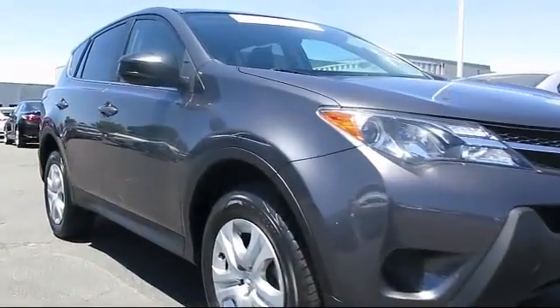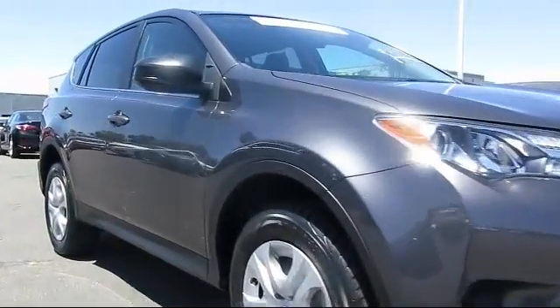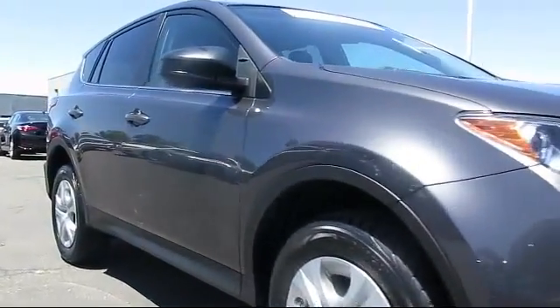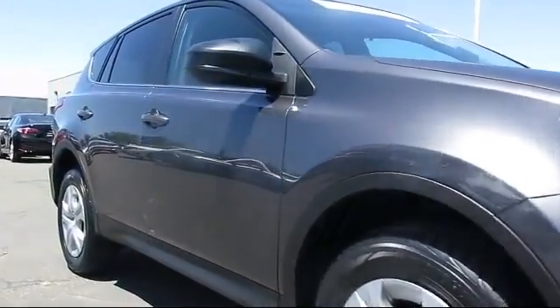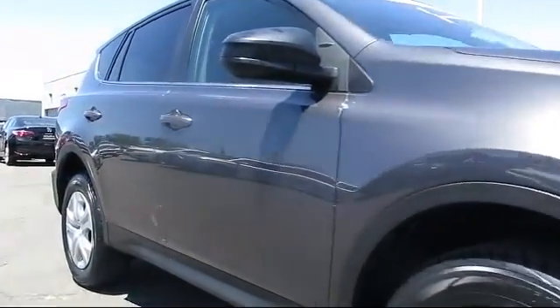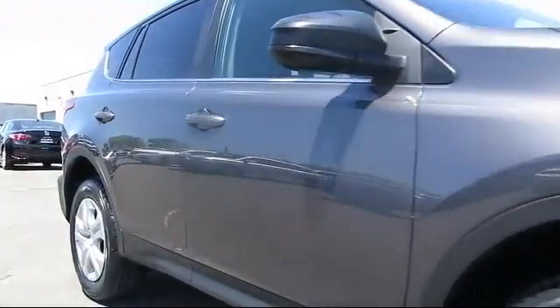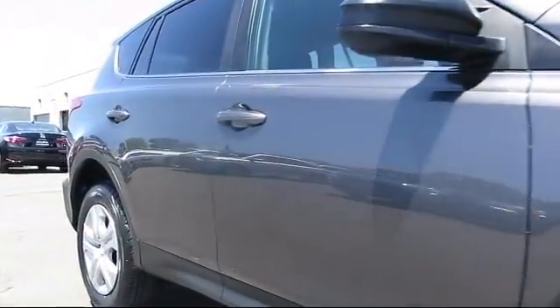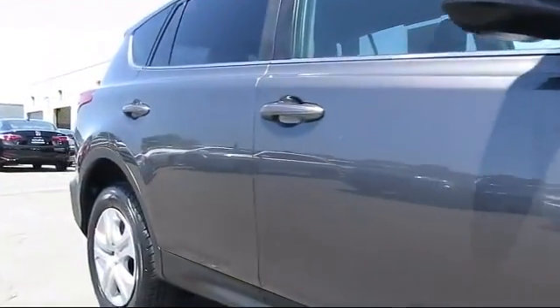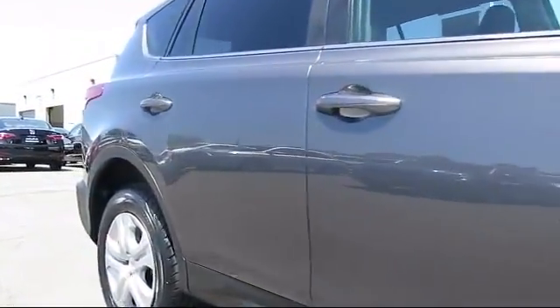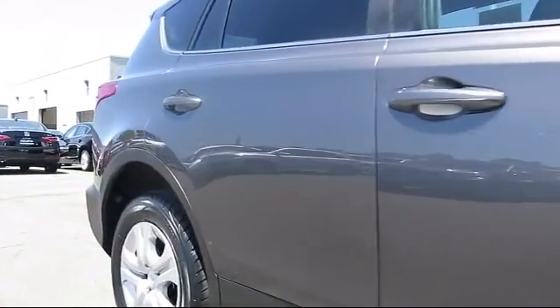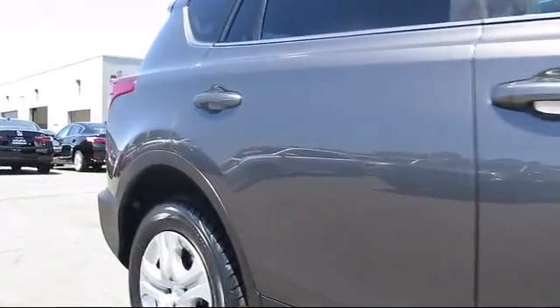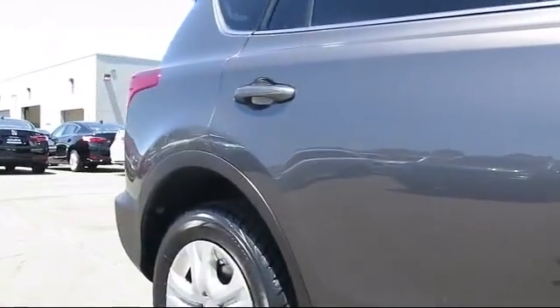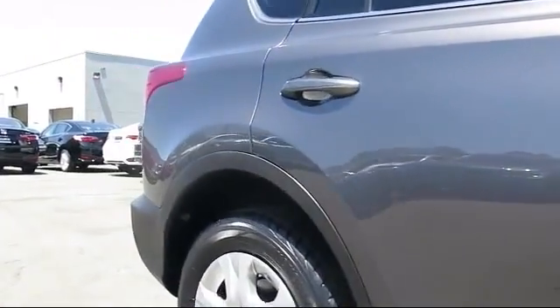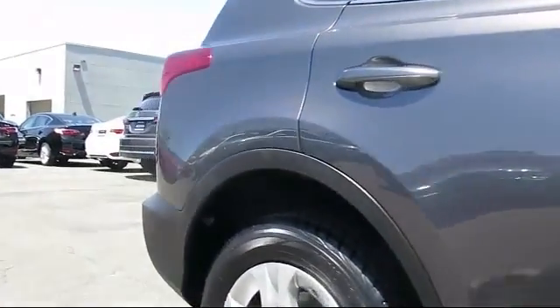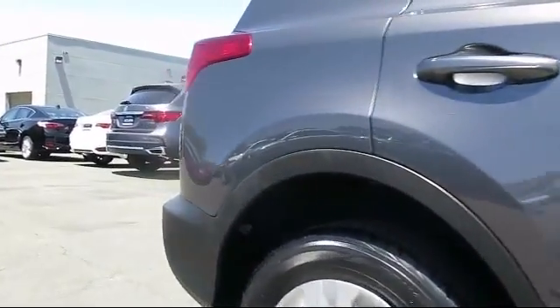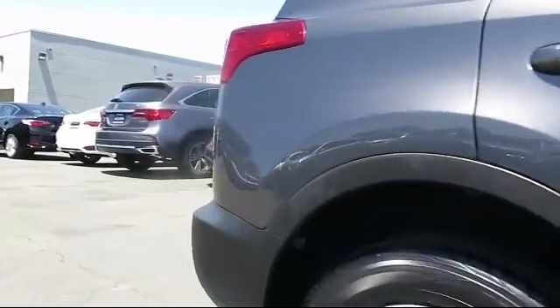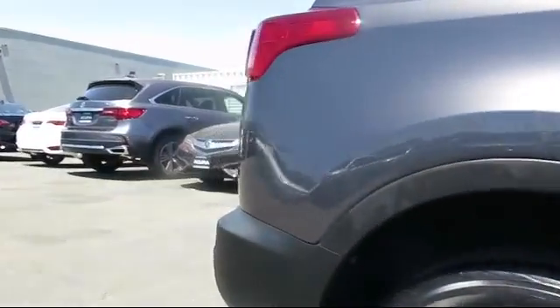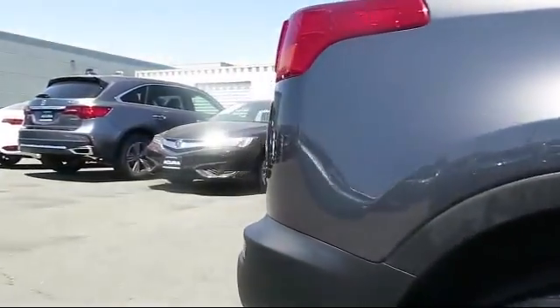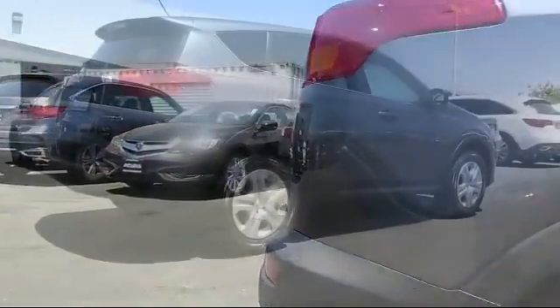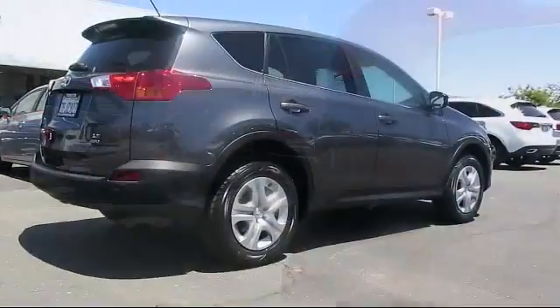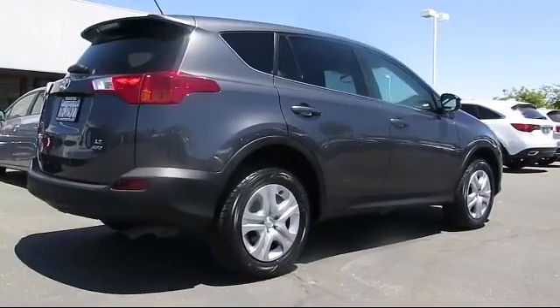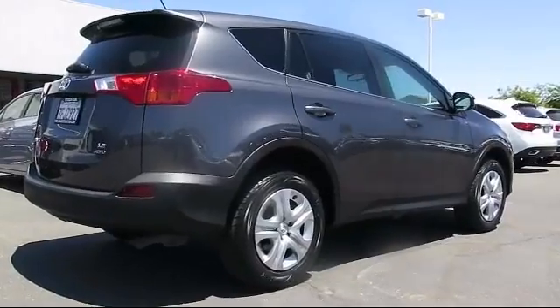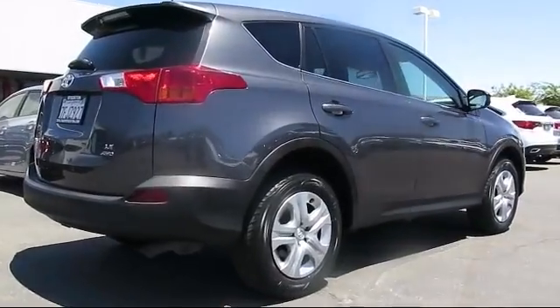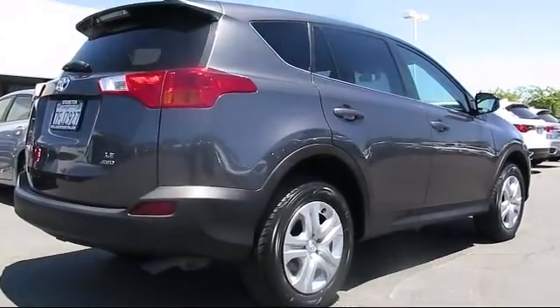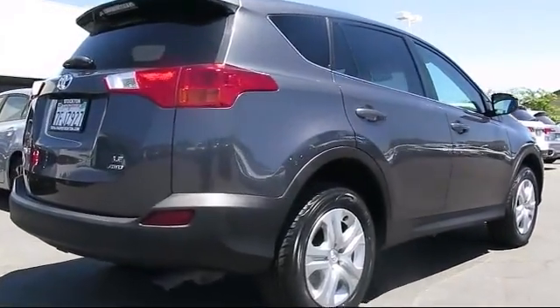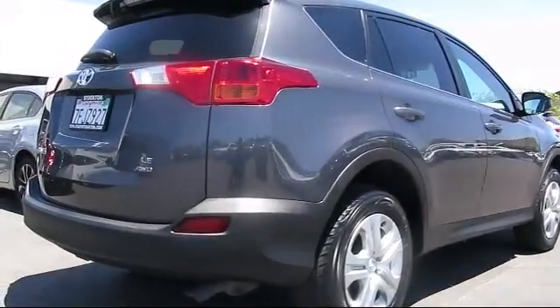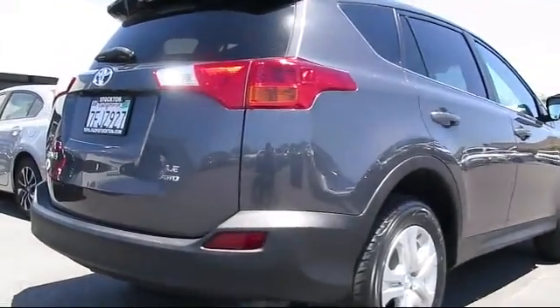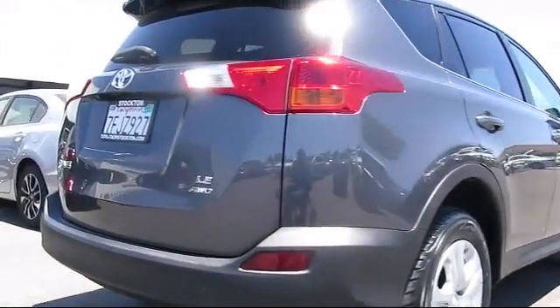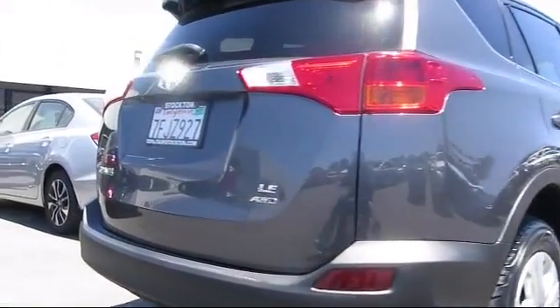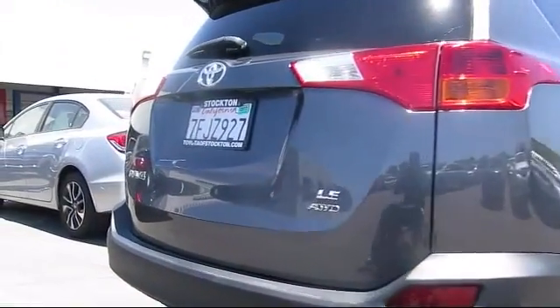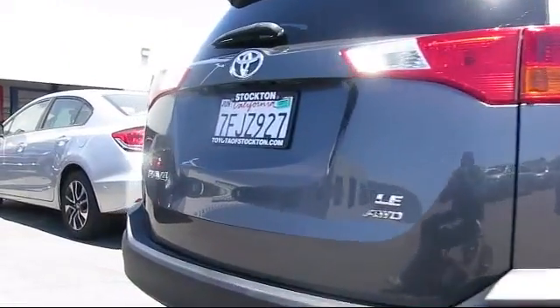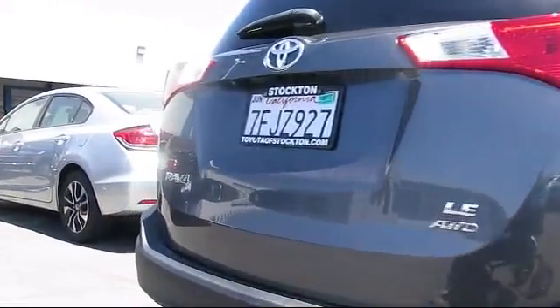It comes equipped with air conditioning and has less than 75,000 miles on the odometer. Every Toyota certified vehicle goes through a rigorous 160-point quality assurance inspection by Toyota factory trained technicians.